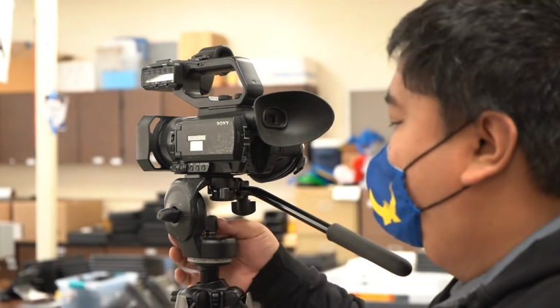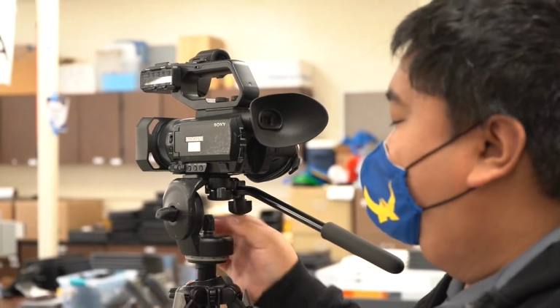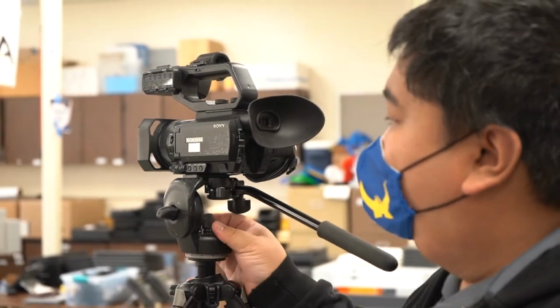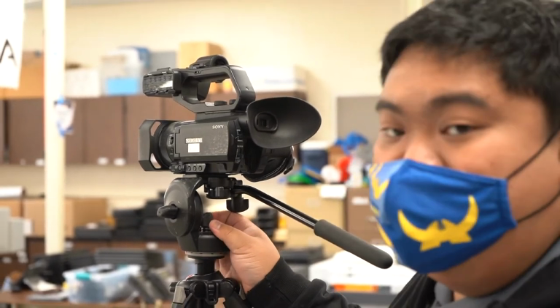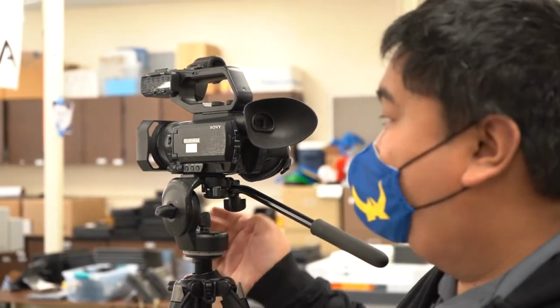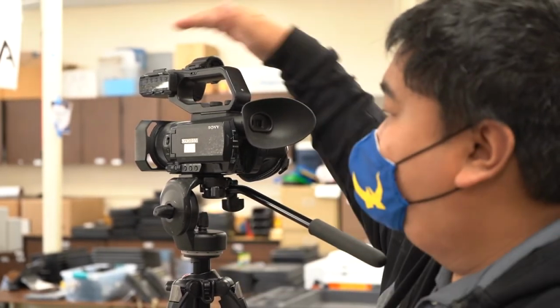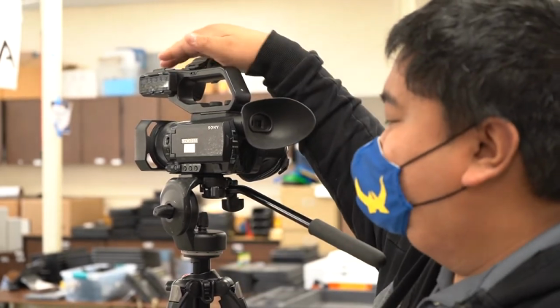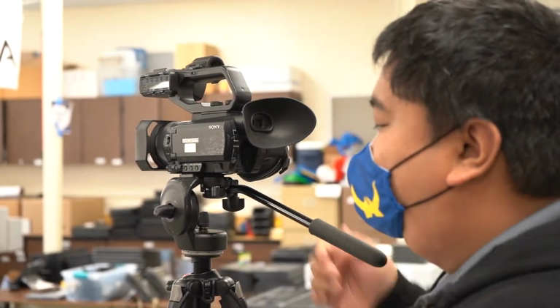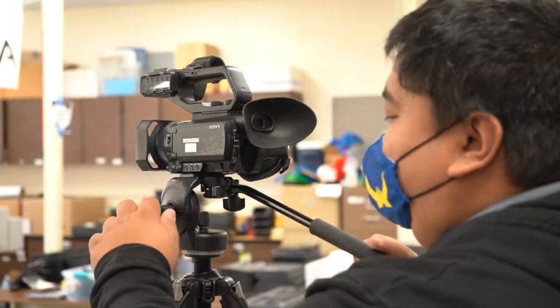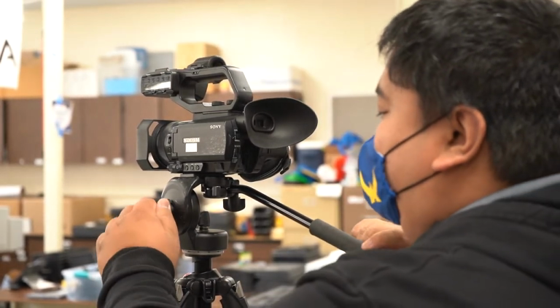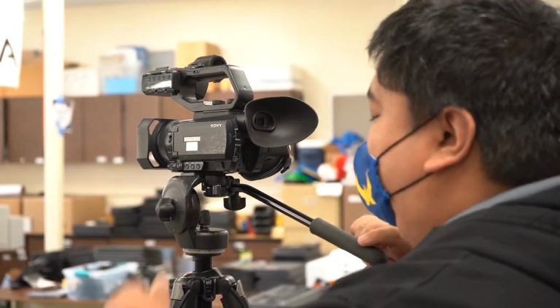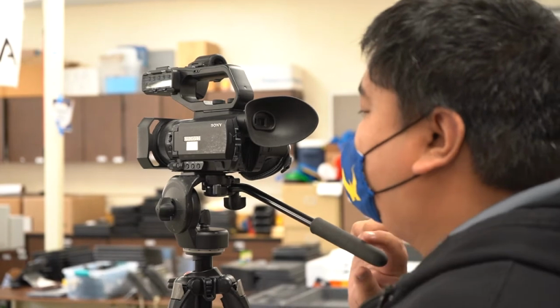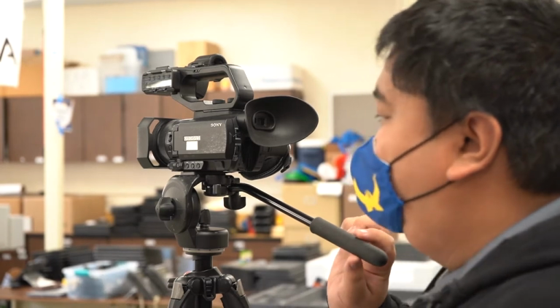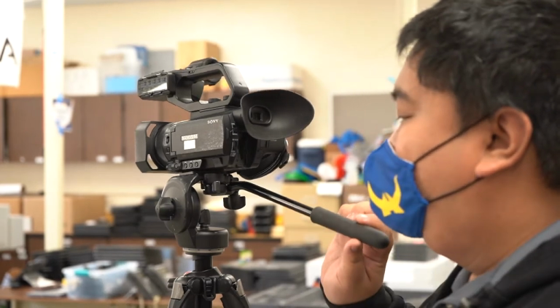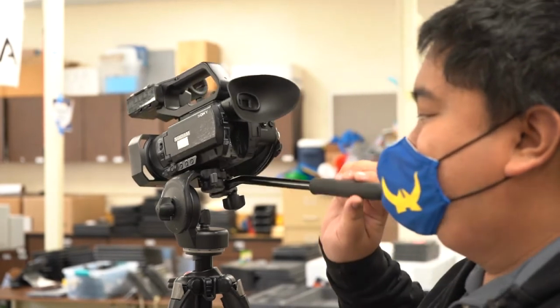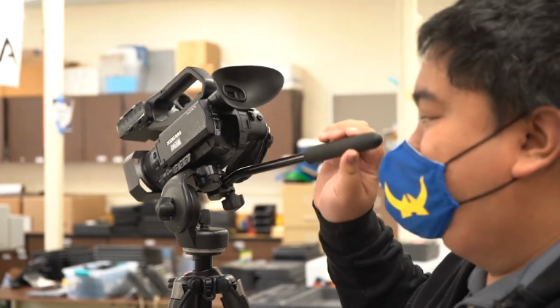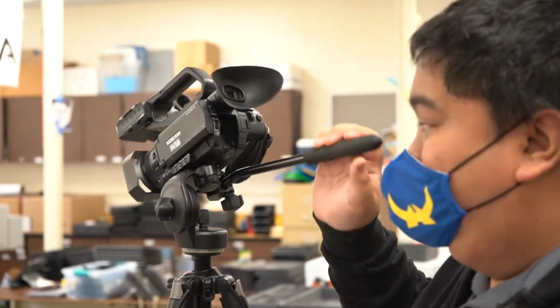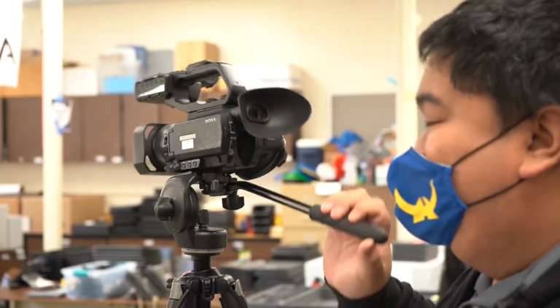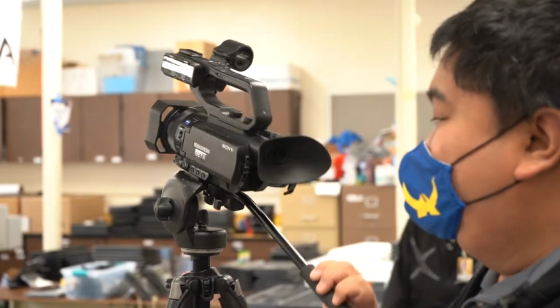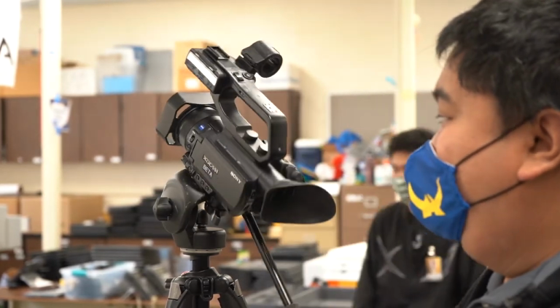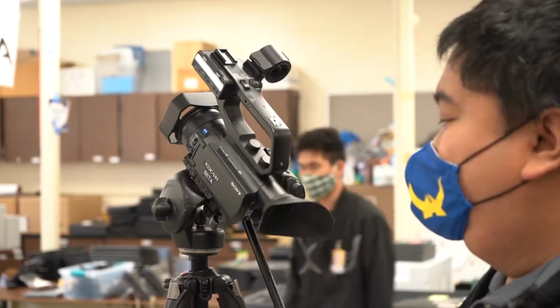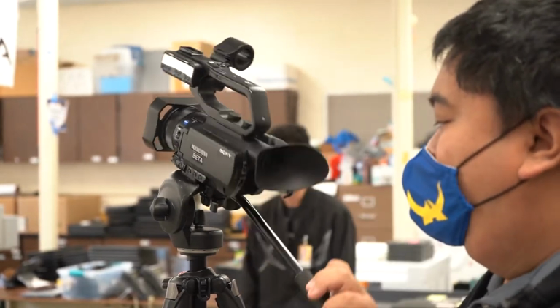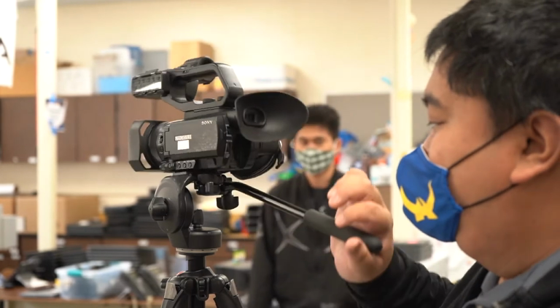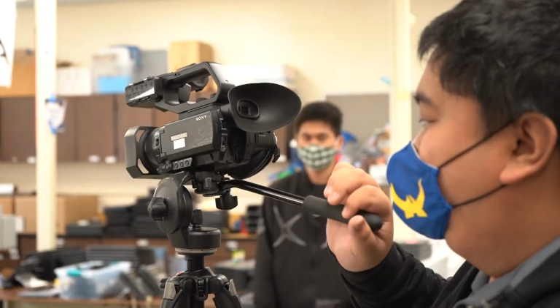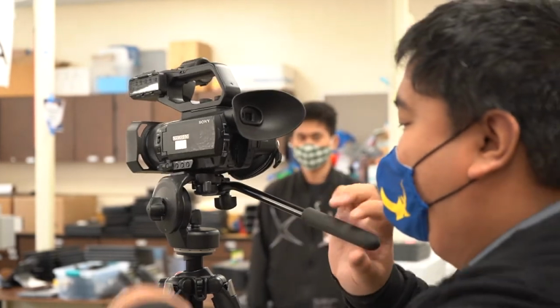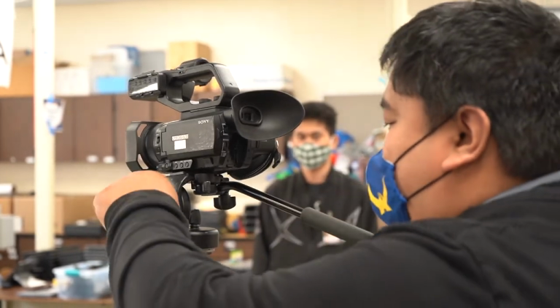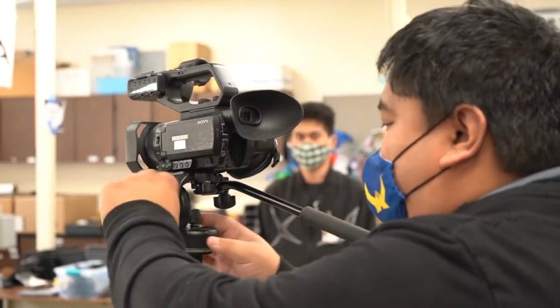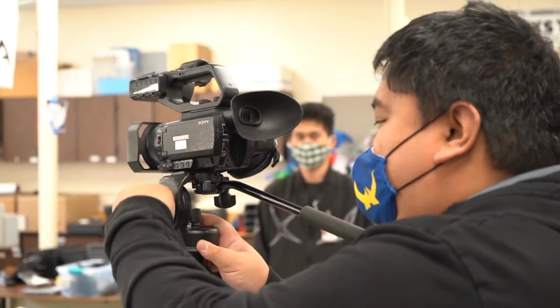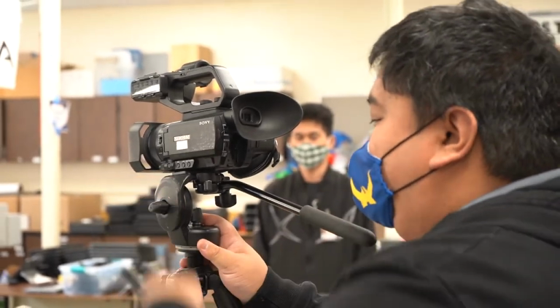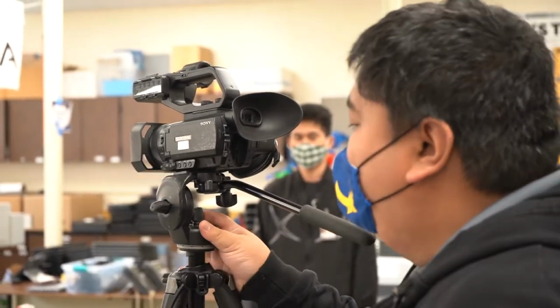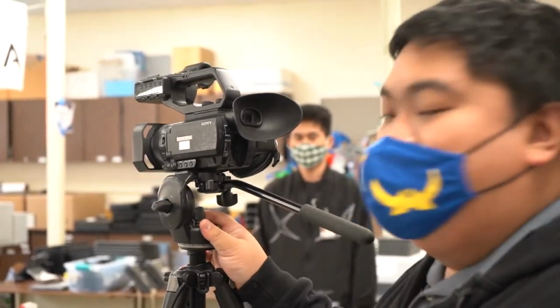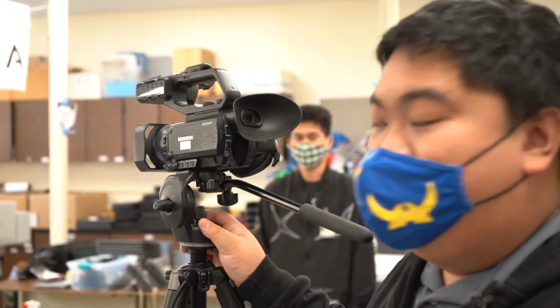Be aware that when you do have a microphone sitting on top, even though it's tight, it may cause it to still be top heavy, so it may always move. Just be aware of that.